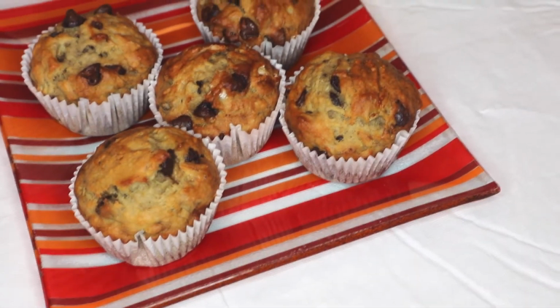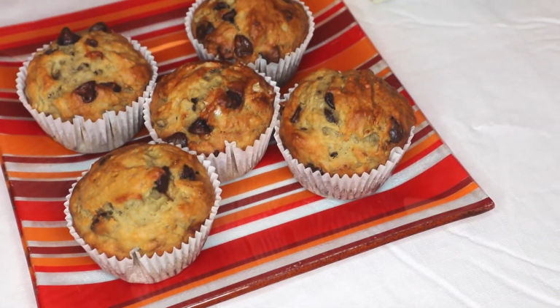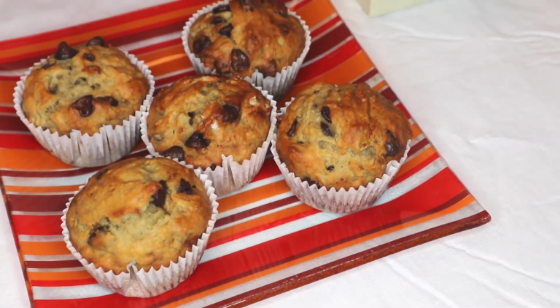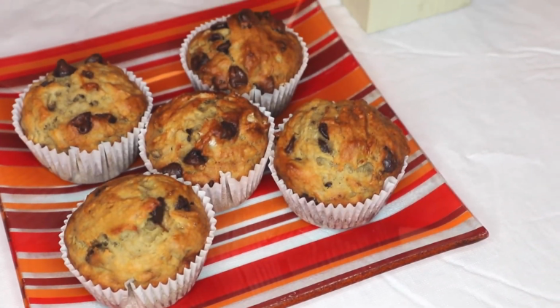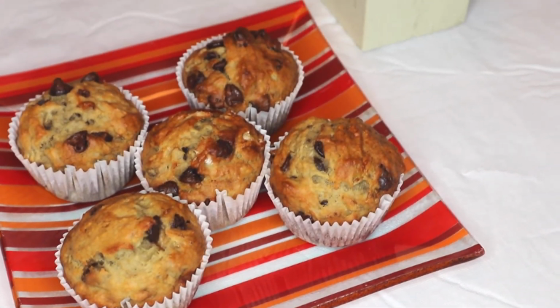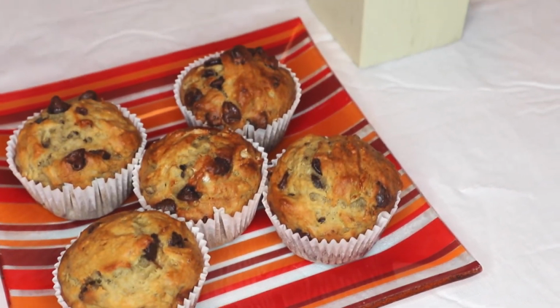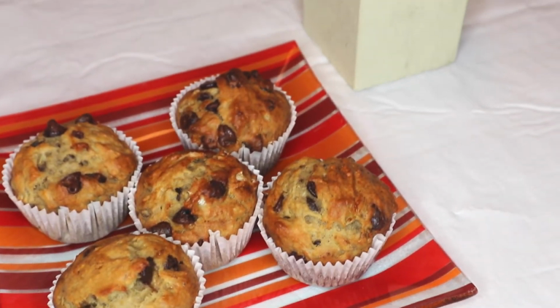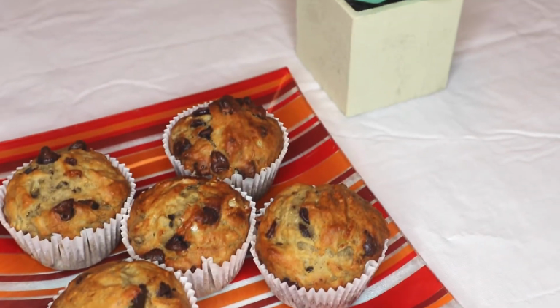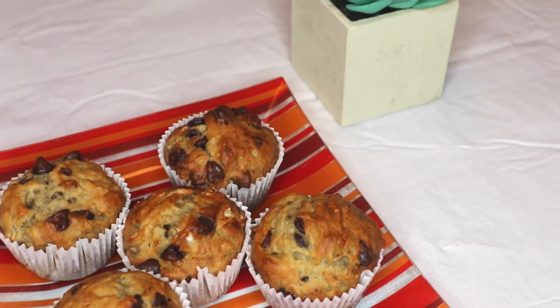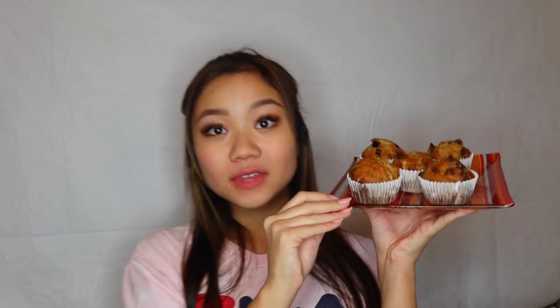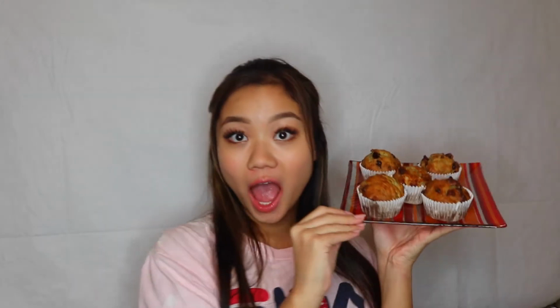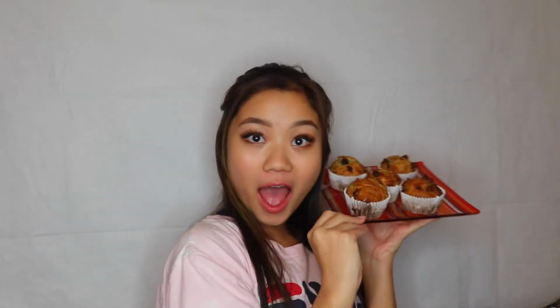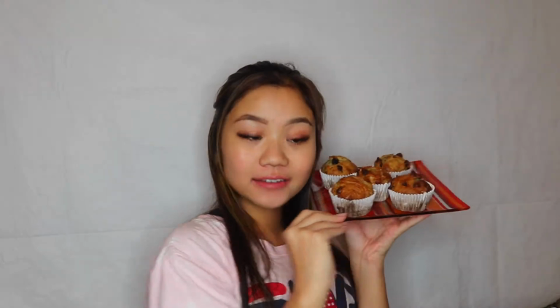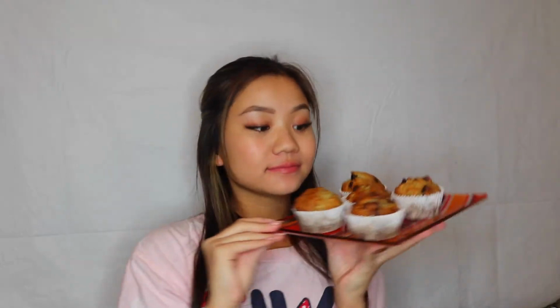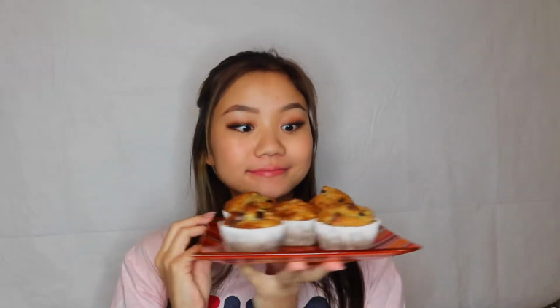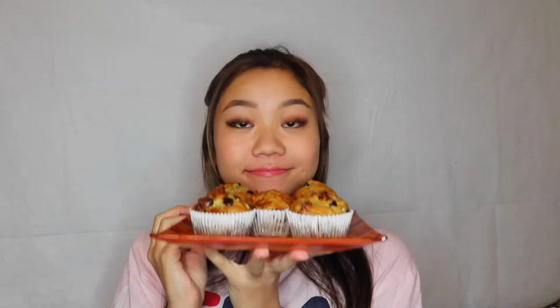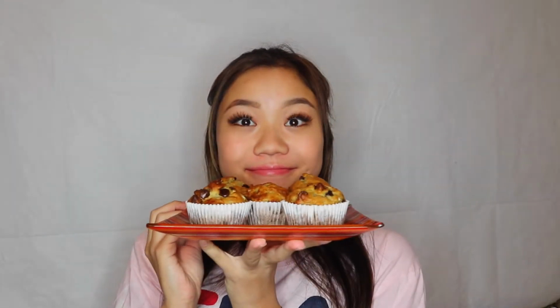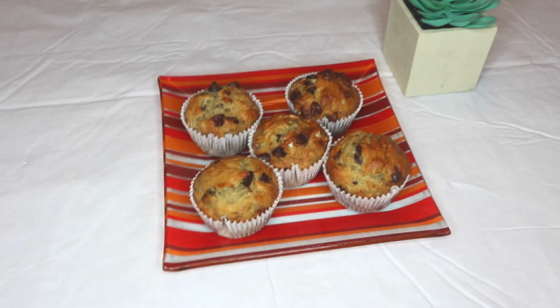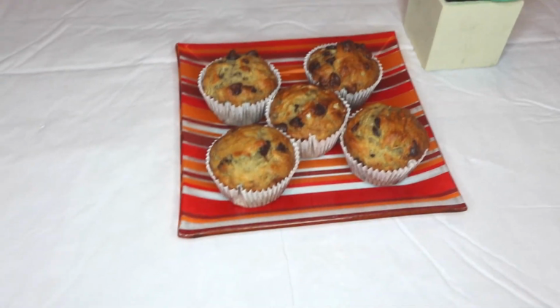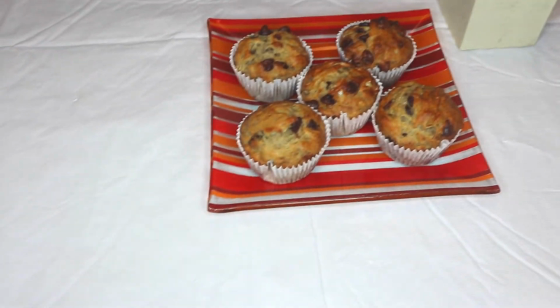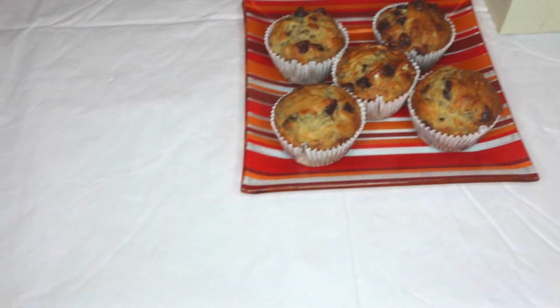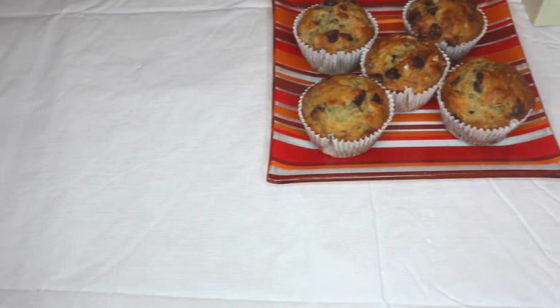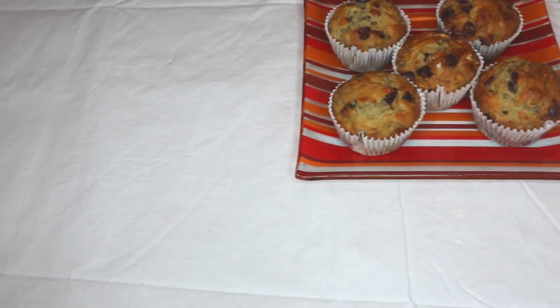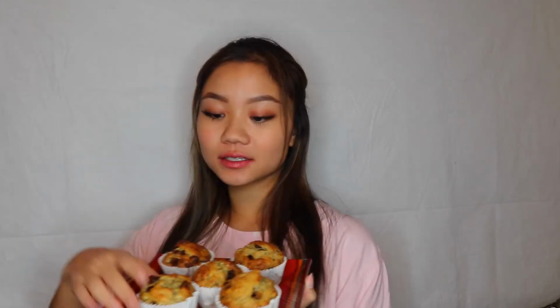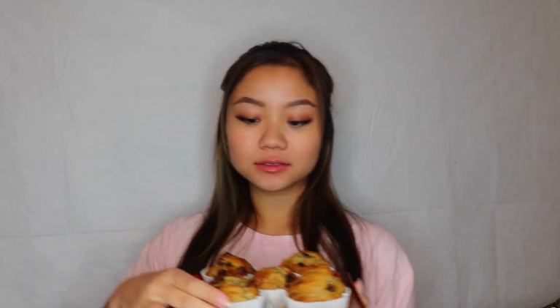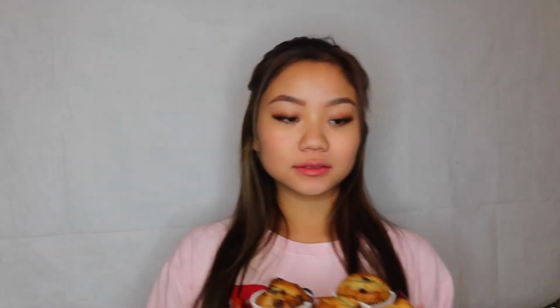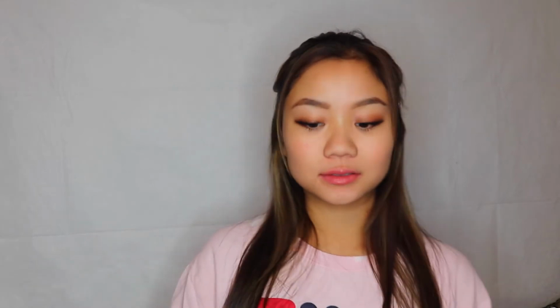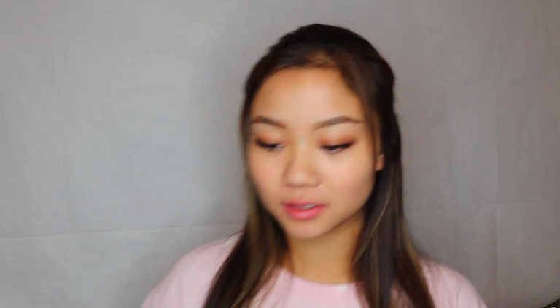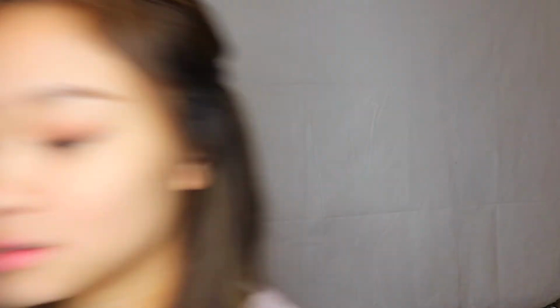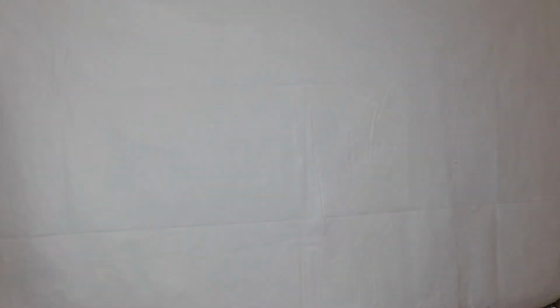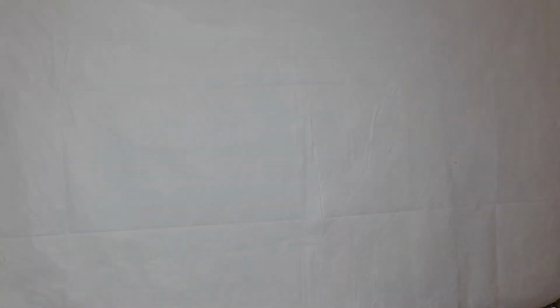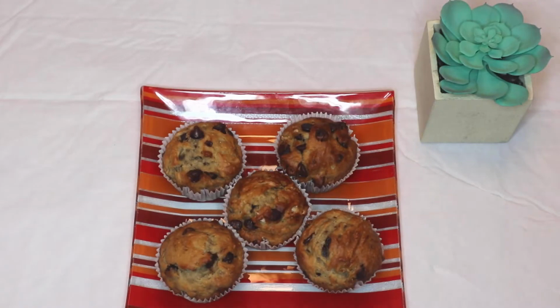All in all, these muffins turned out really great — really soft, just the right amount of sweetness. I definitely recommend semi-sweet chocolate chips because milk chocolate chips might be a little bit too sweet with the banana, though it also depends on the ripeness of your banana.